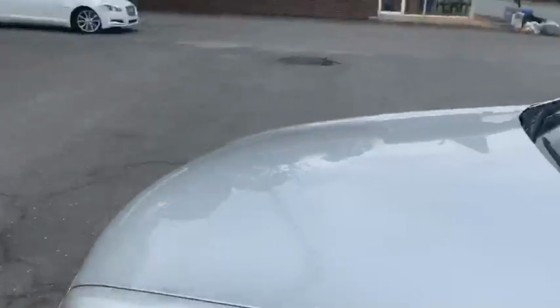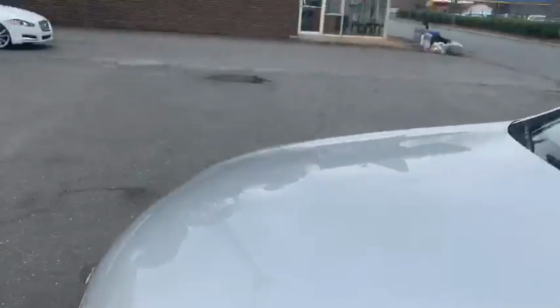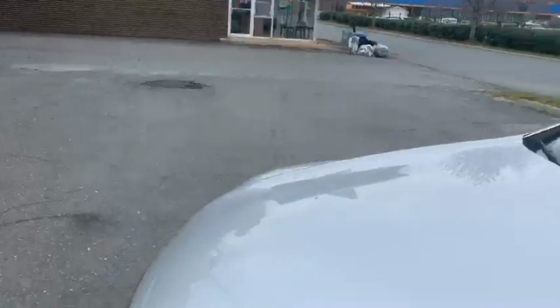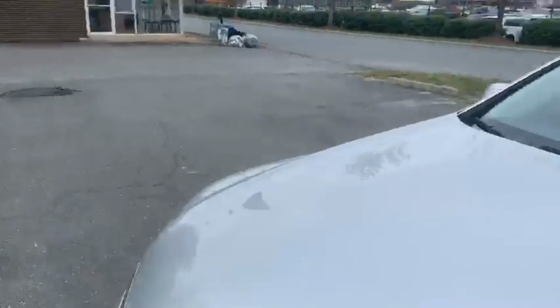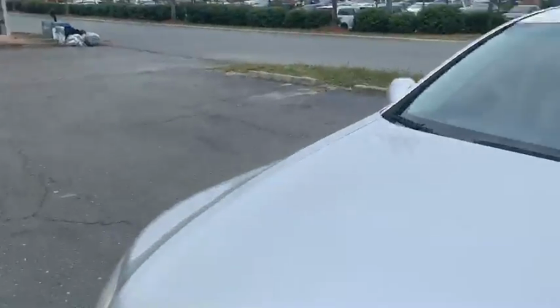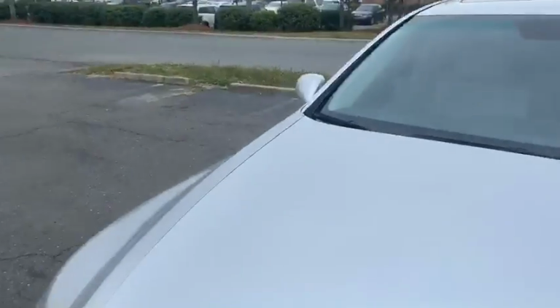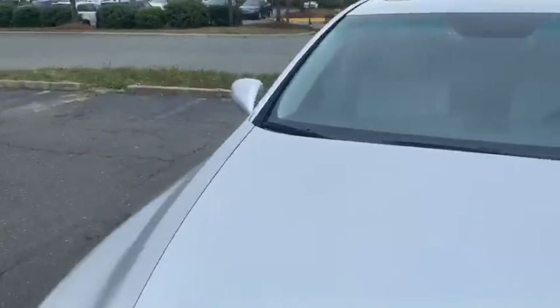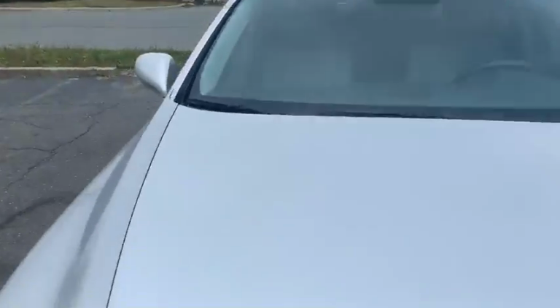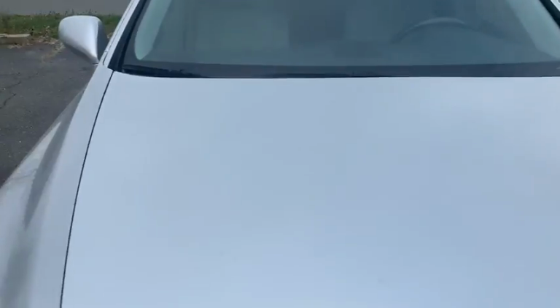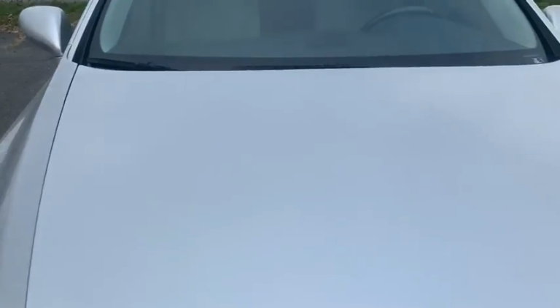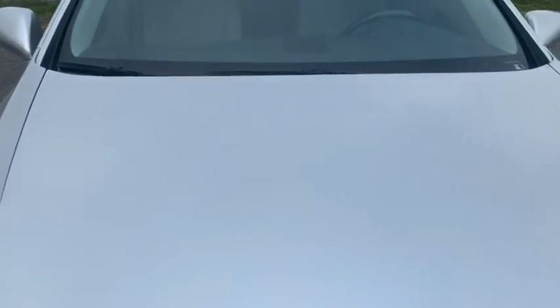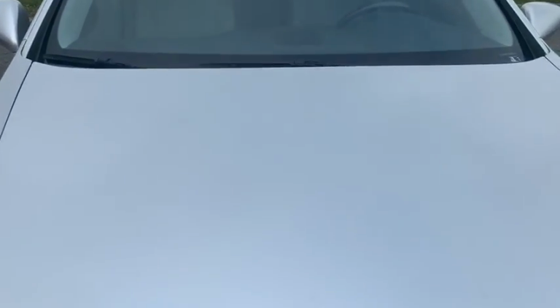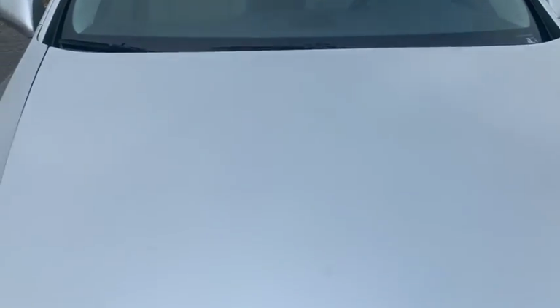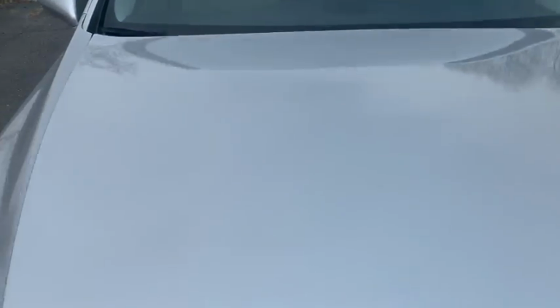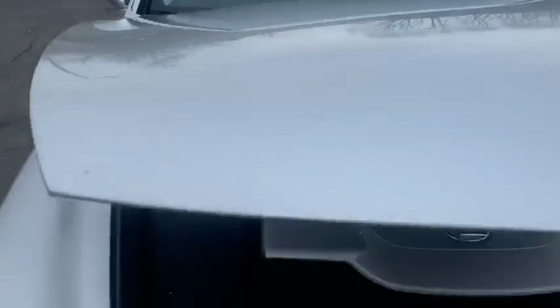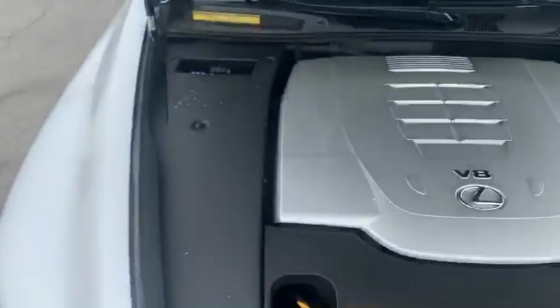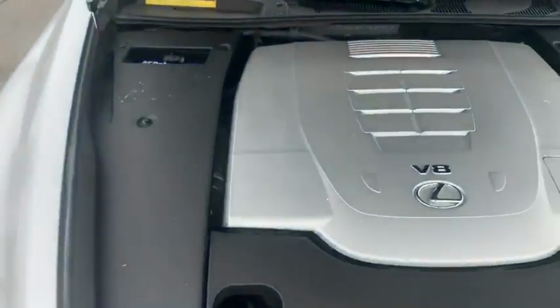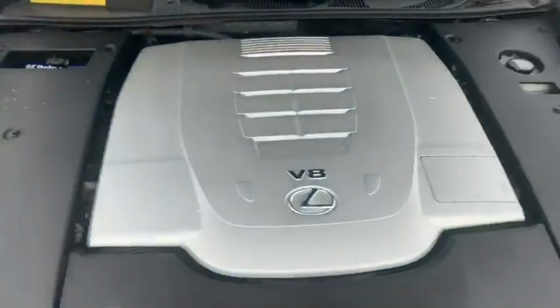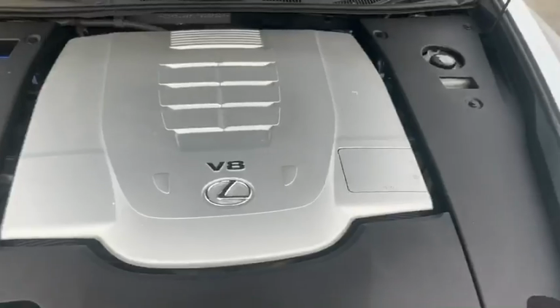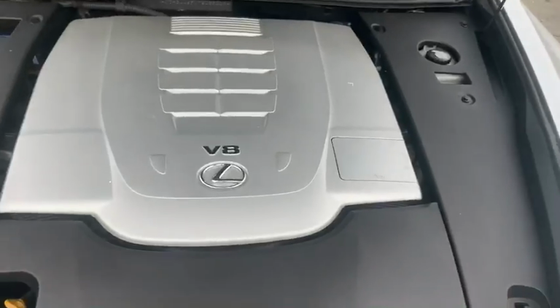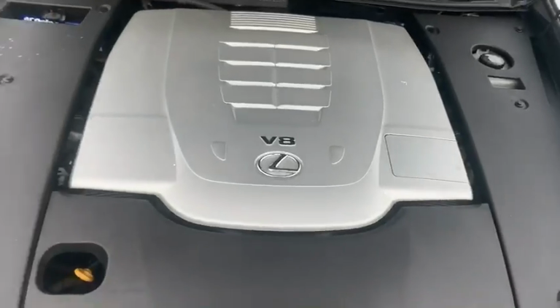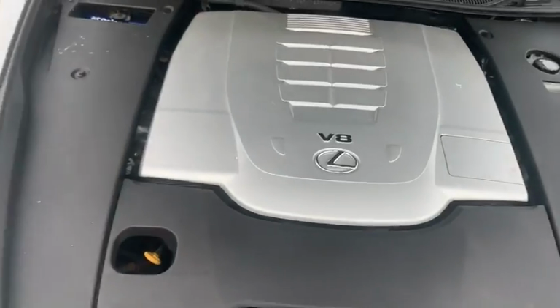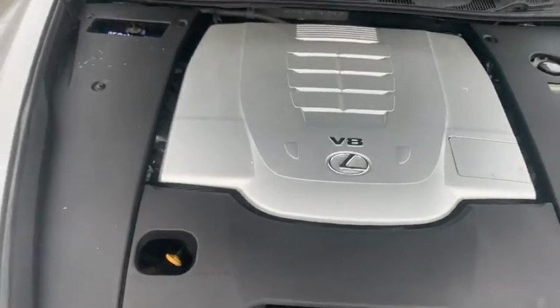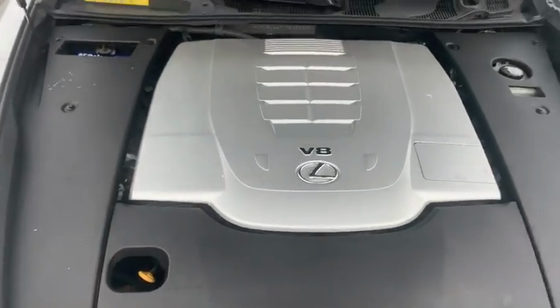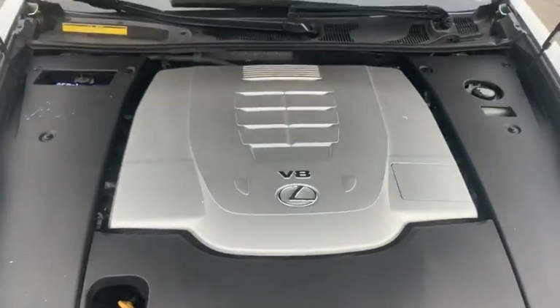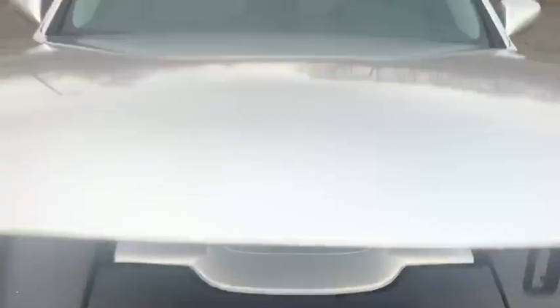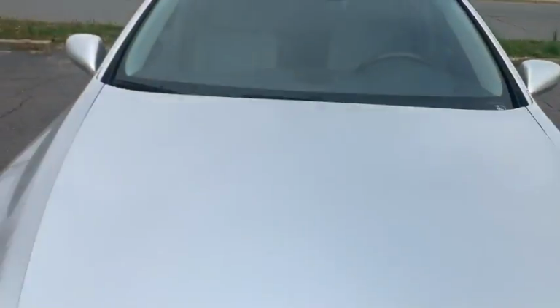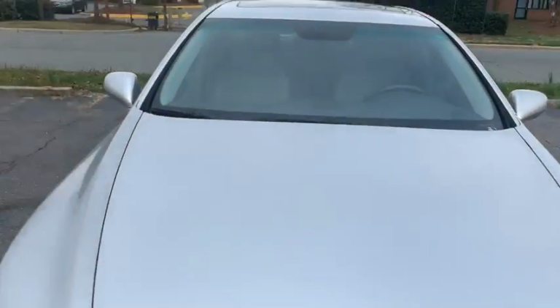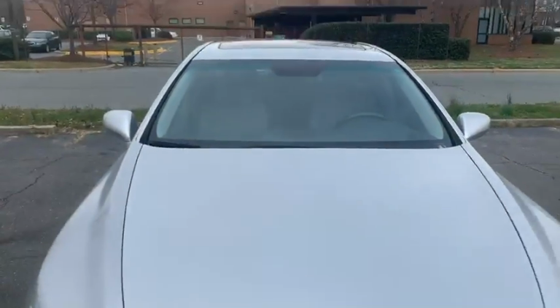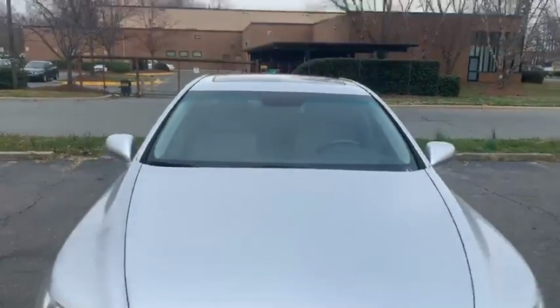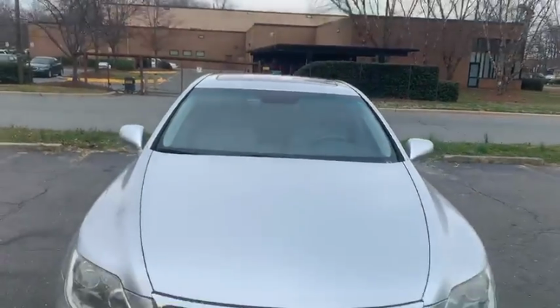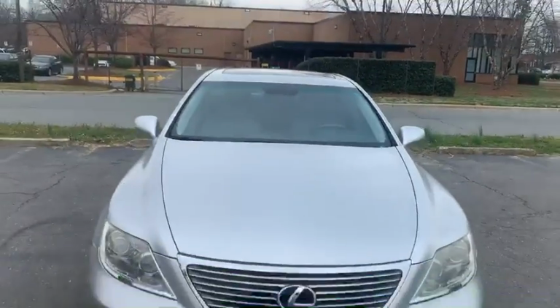Soft-close doors. This car has a heated steering wheel. Very clean under the hood, as you can see. Paint is flawless.